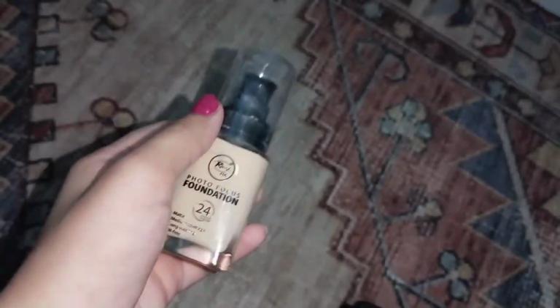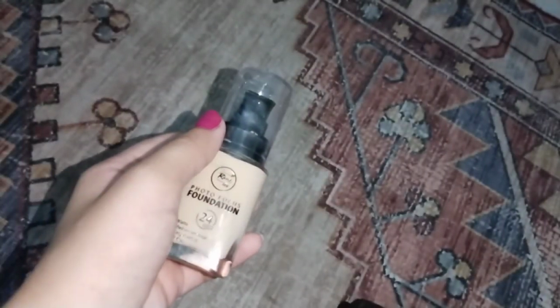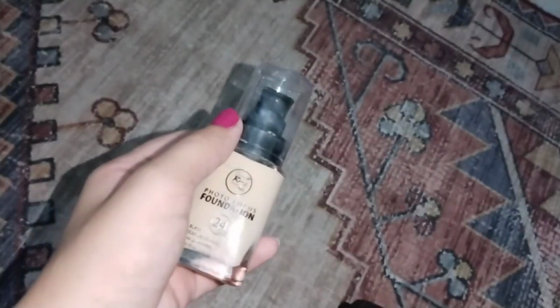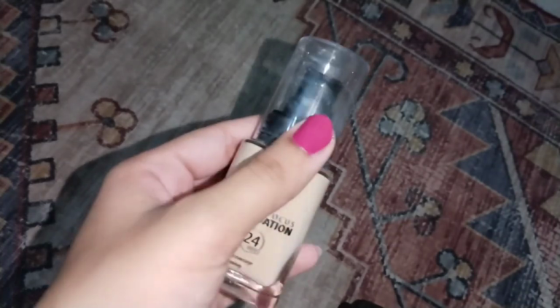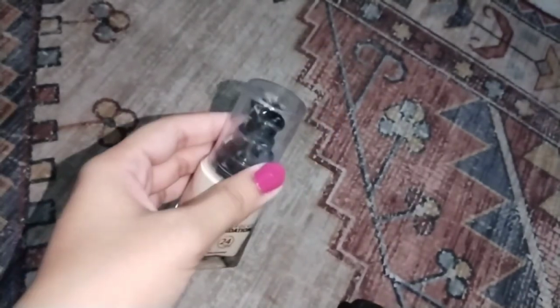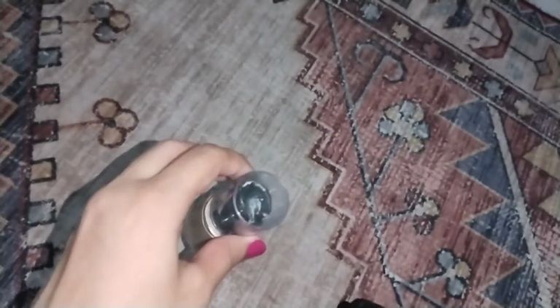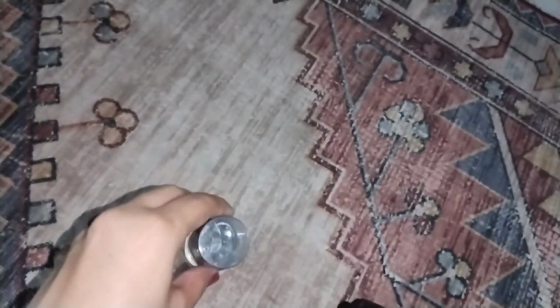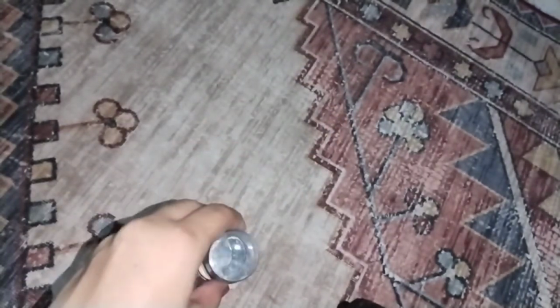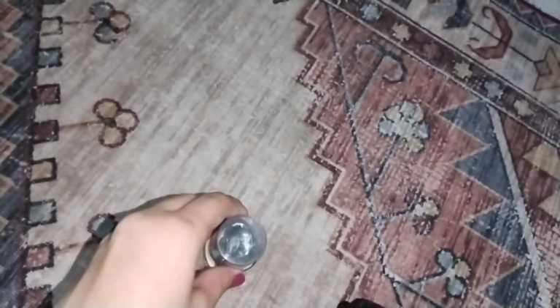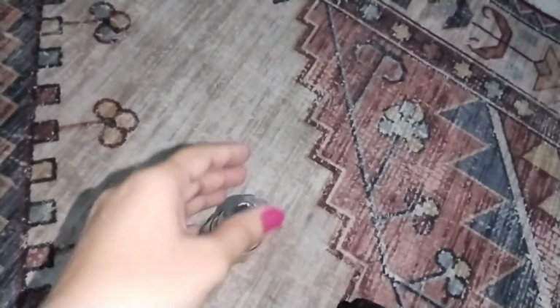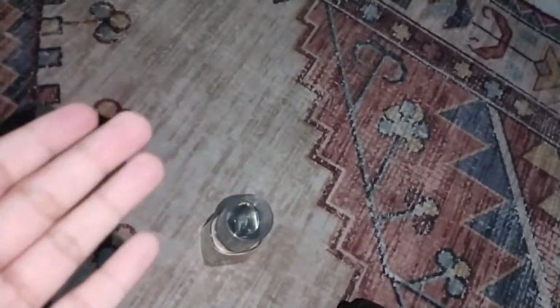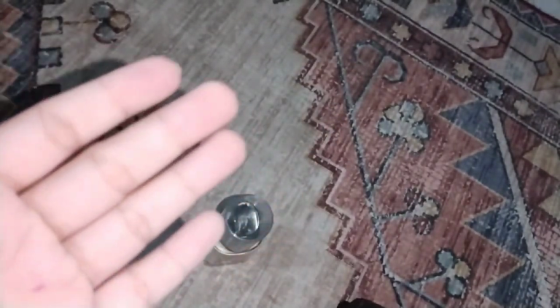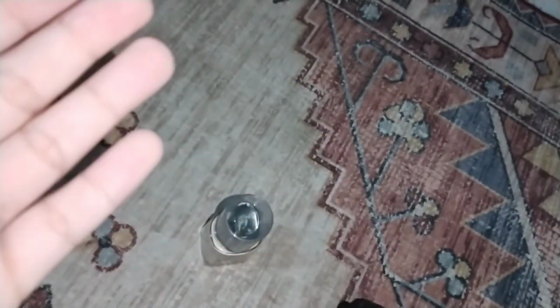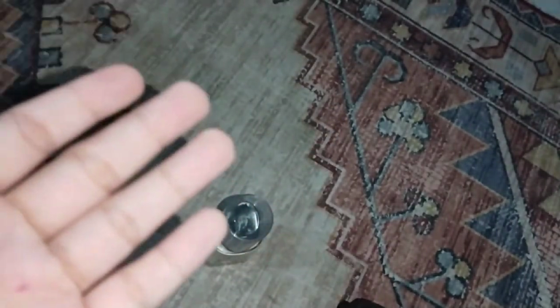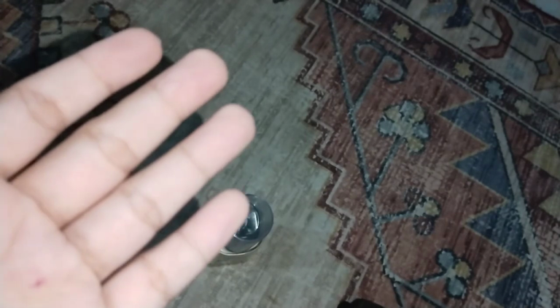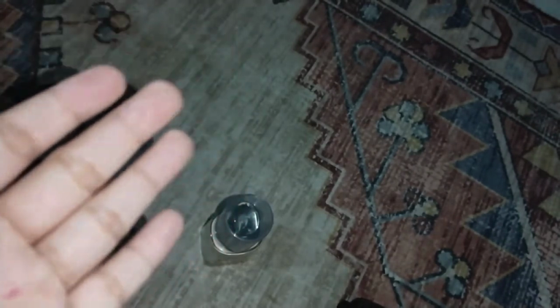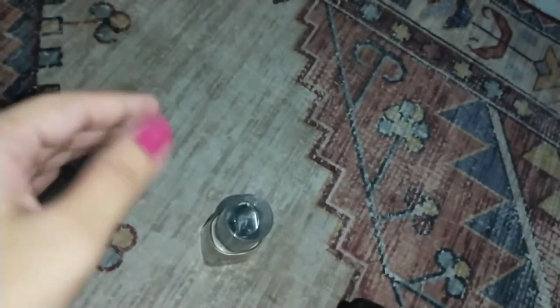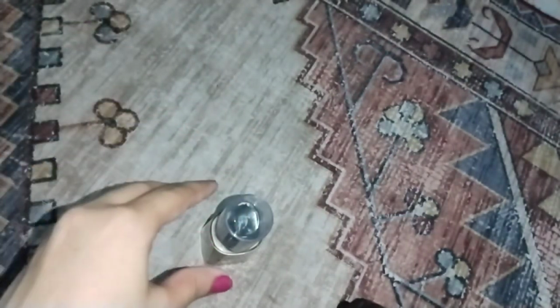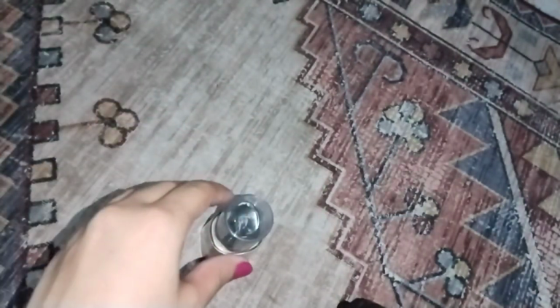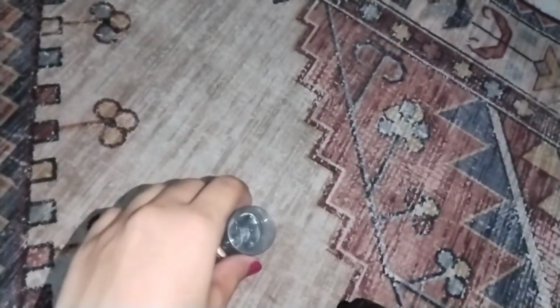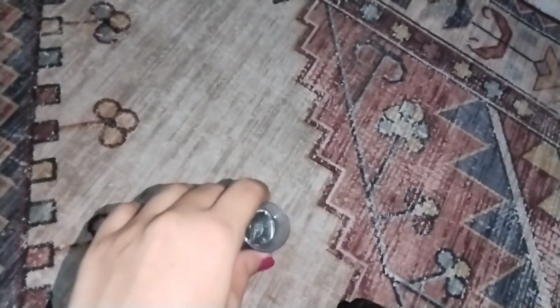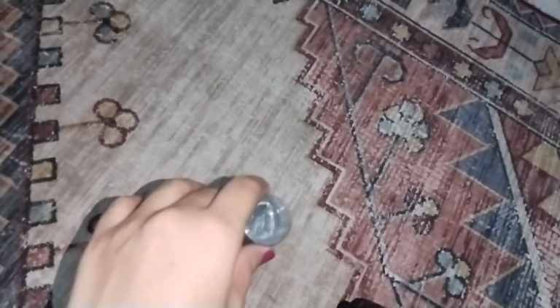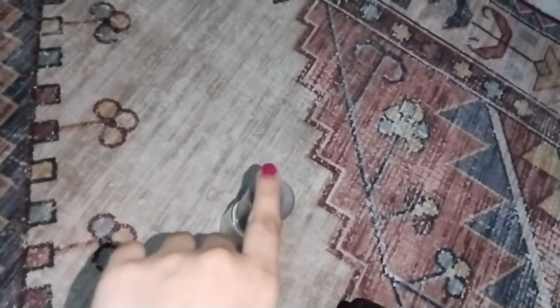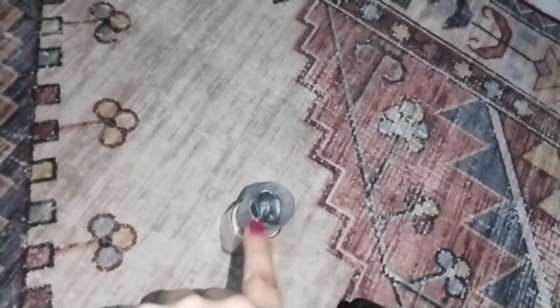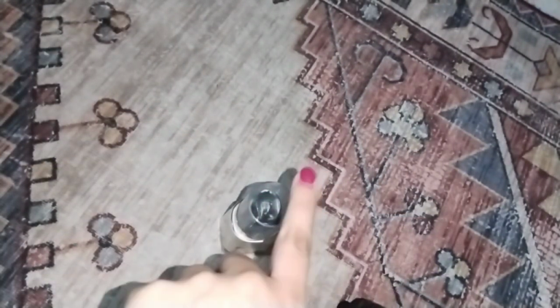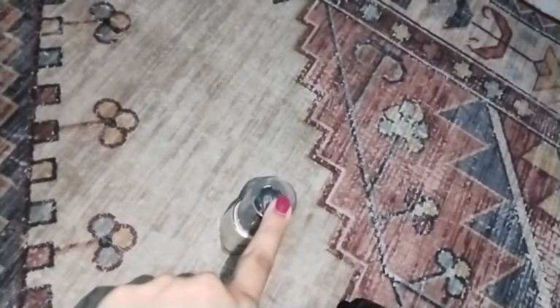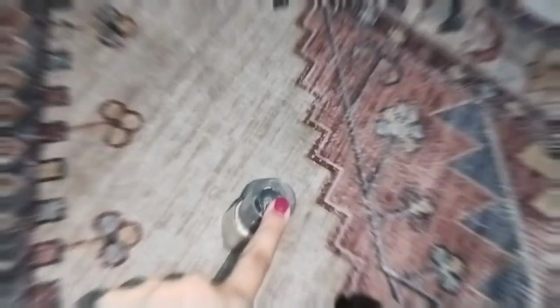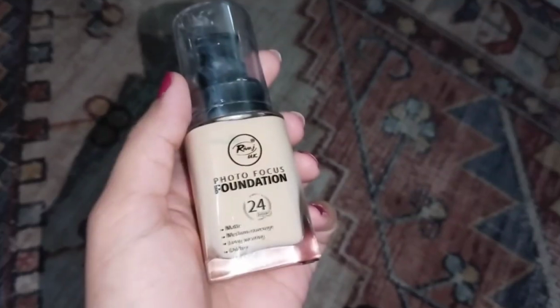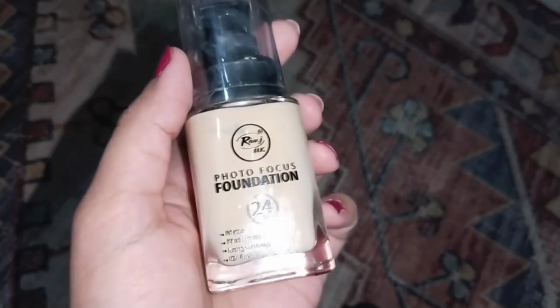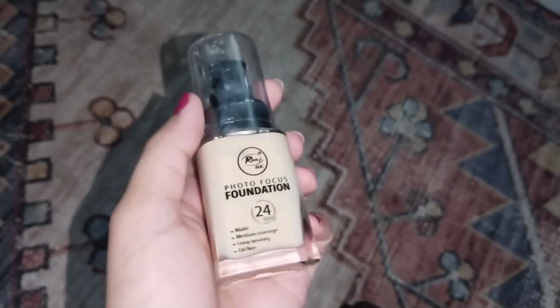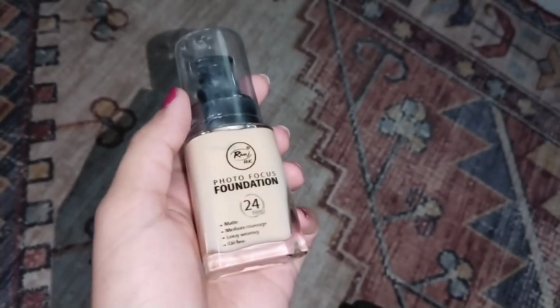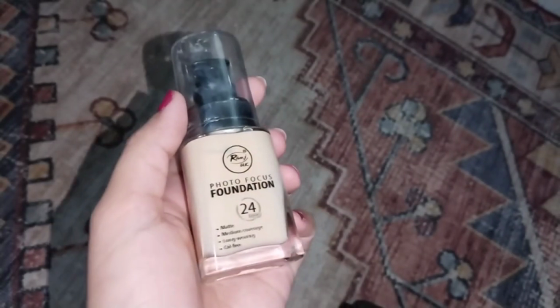Assalamualaikum everyone, hope you all are doing well and welcome back to my channel. In today's video I'm going to share with you my review about the liquid foundation by Rivaaz UK. Rivaaz has two ranges on their website.